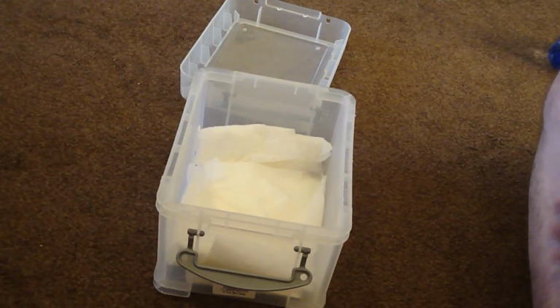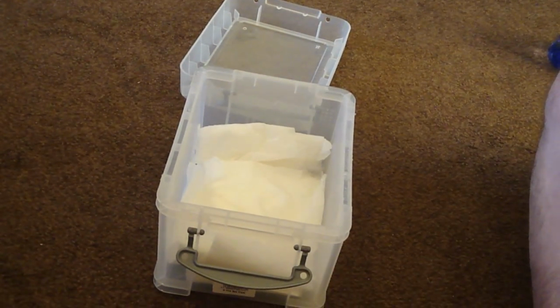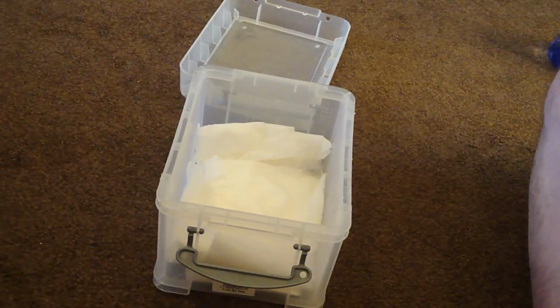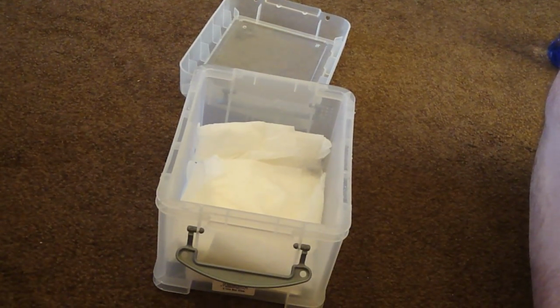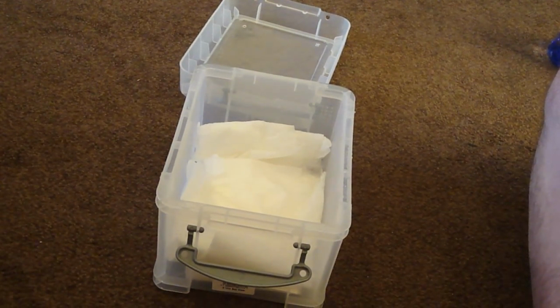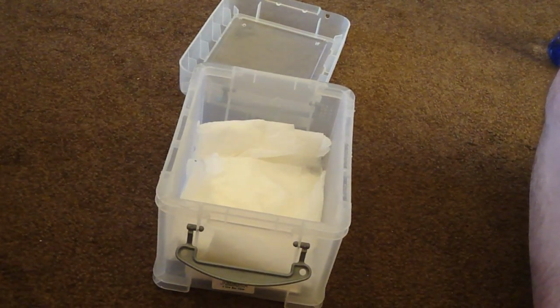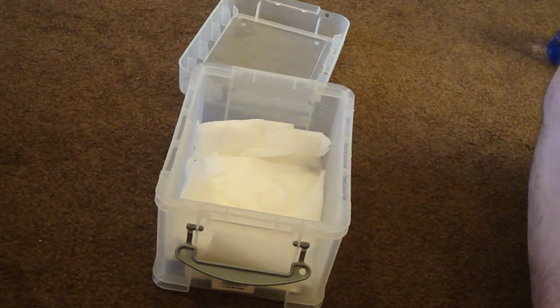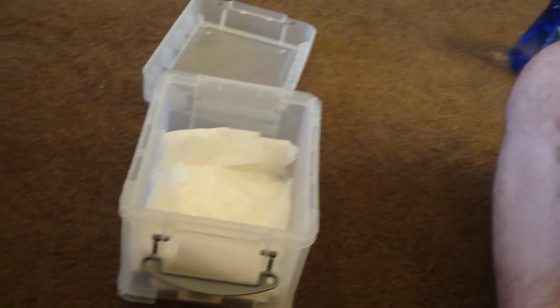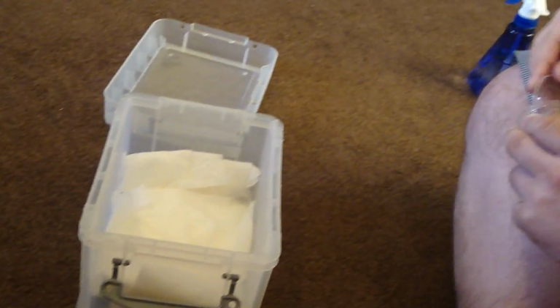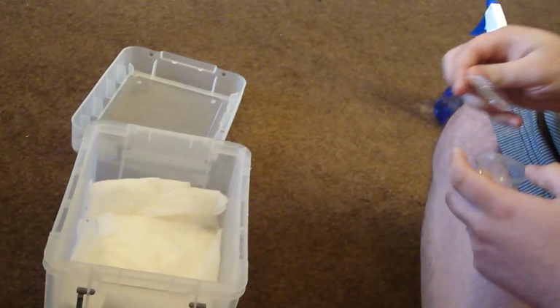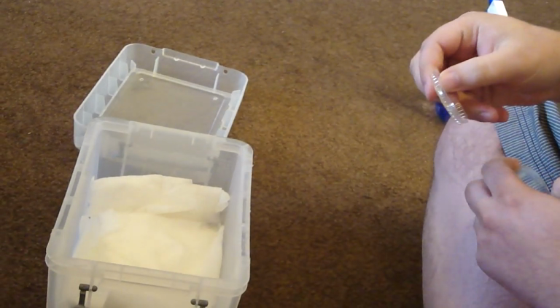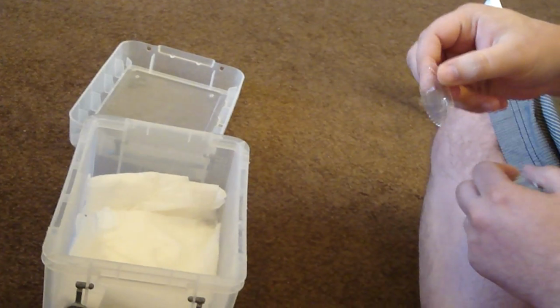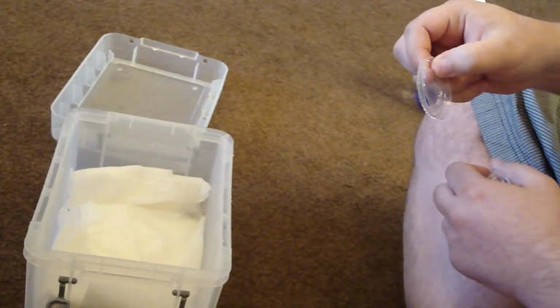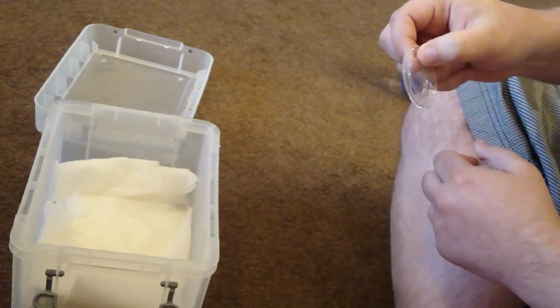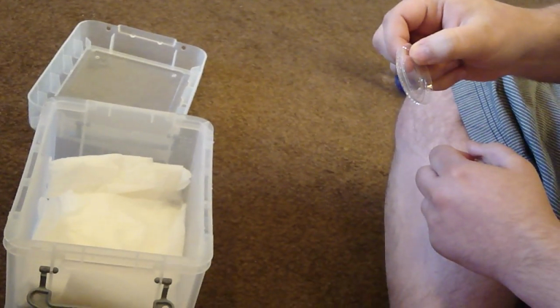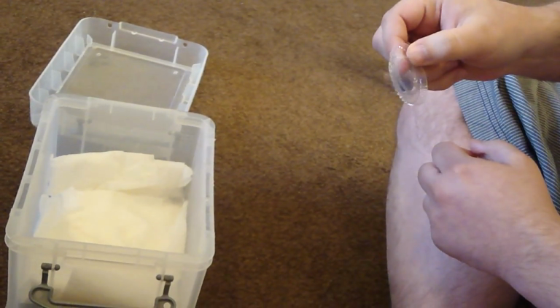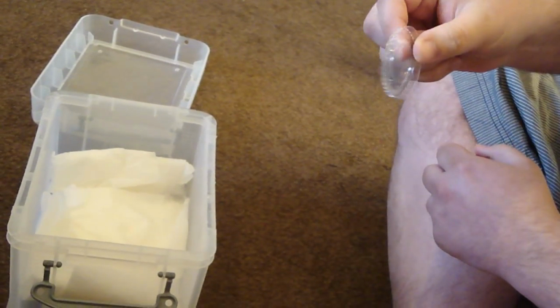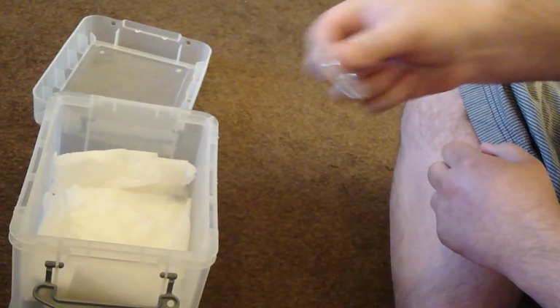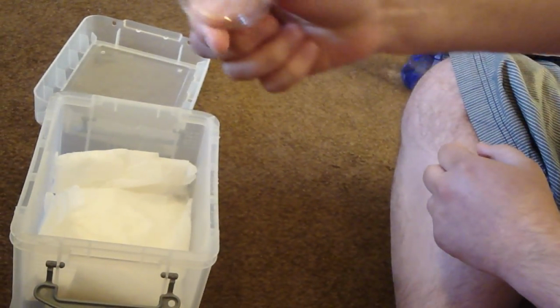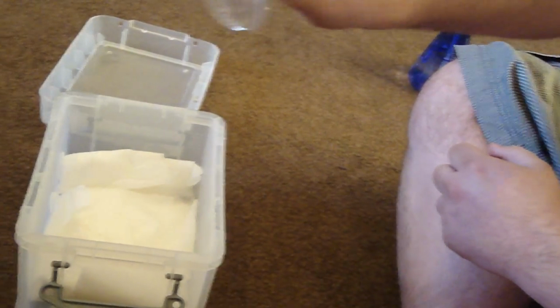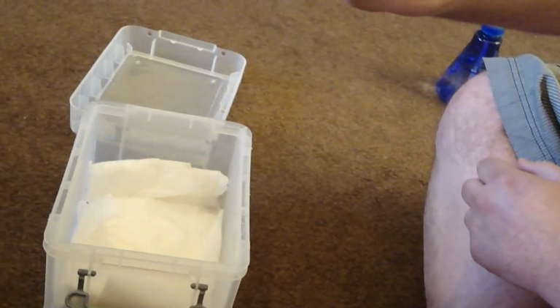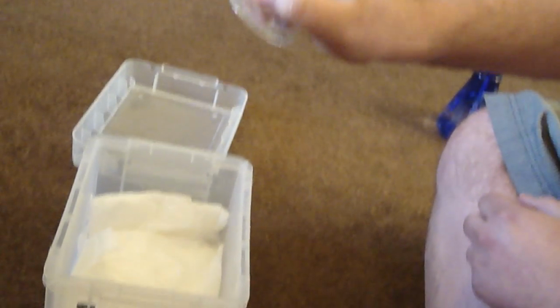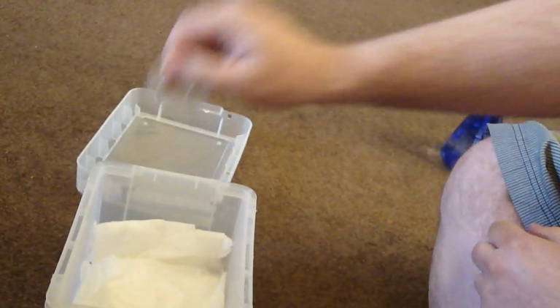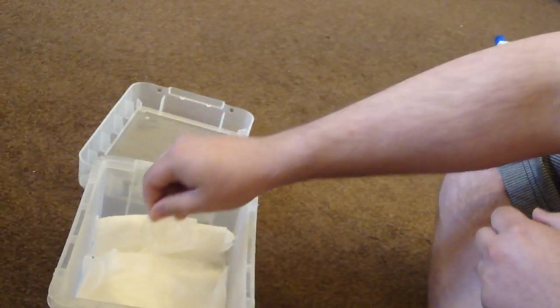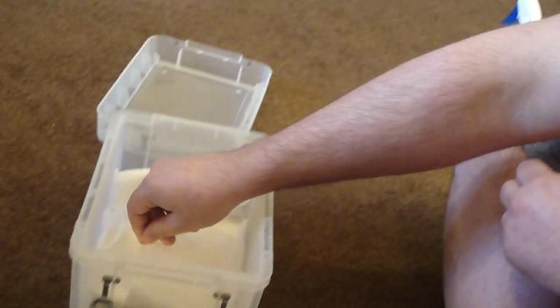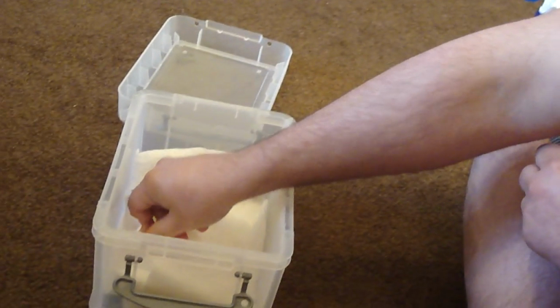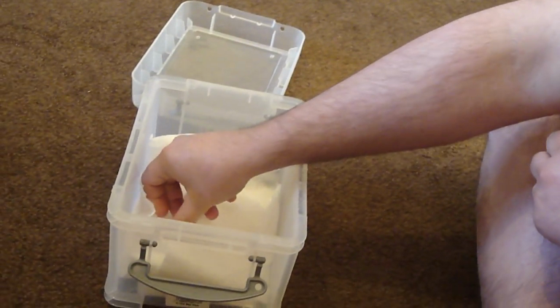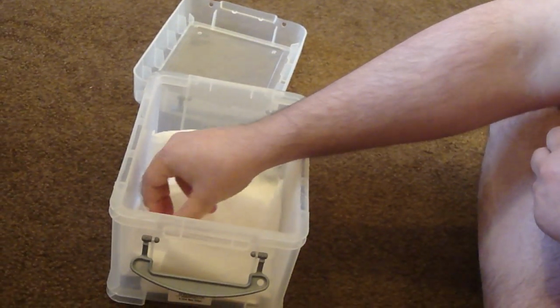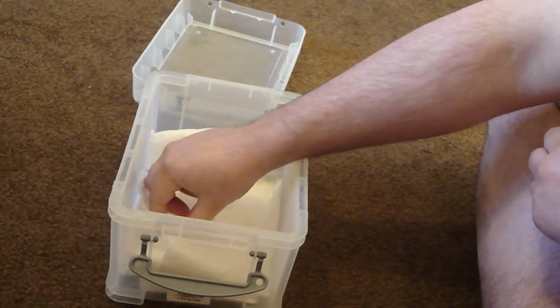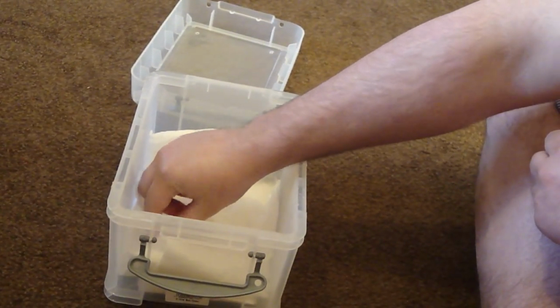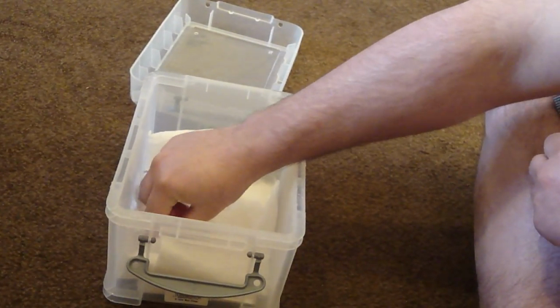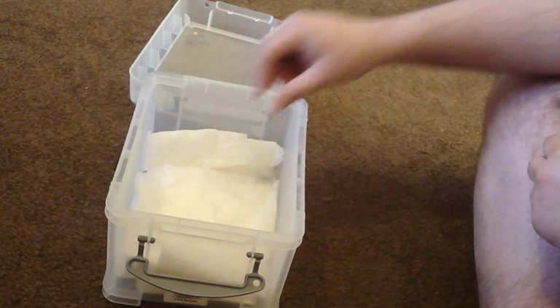Next step, you need to get yourself a tiny little water bowl. It can't be big enough that the tarantula can drown itself, so just like a lid will do fine. And you want to put a little bit of water in there.